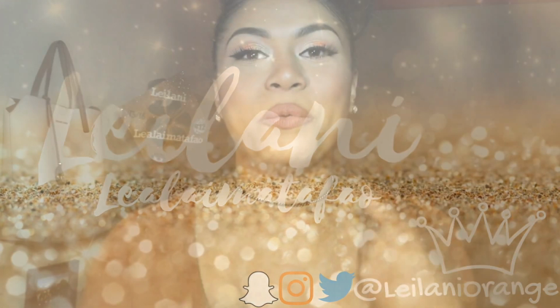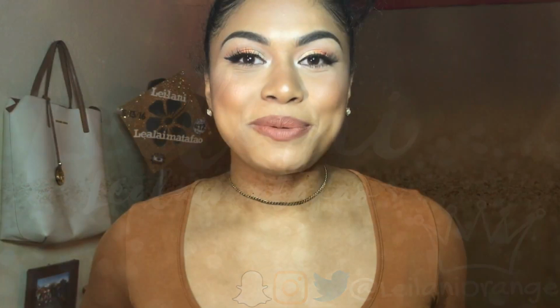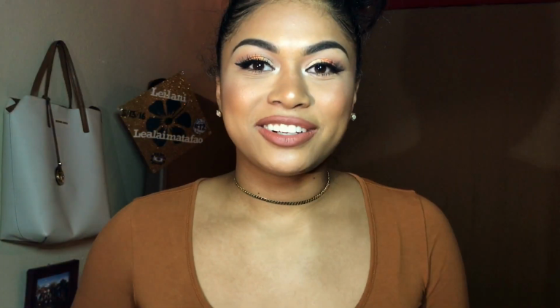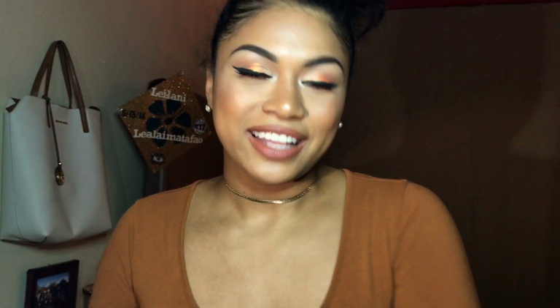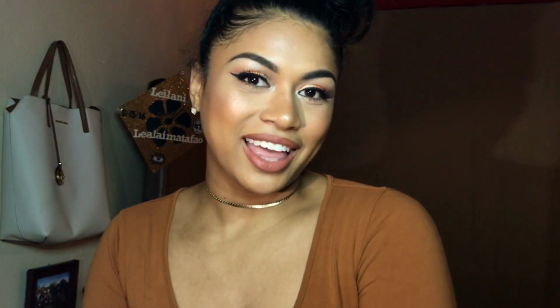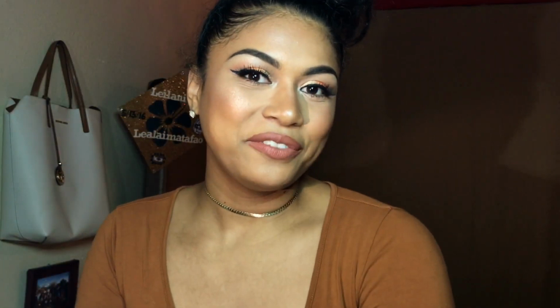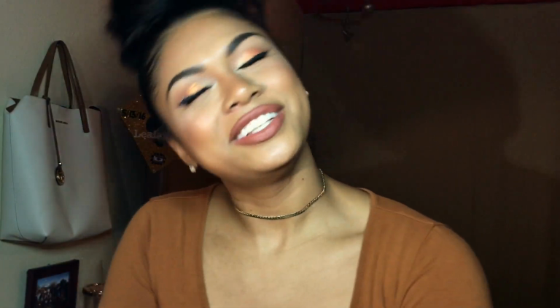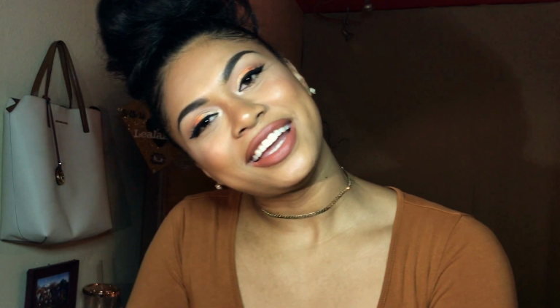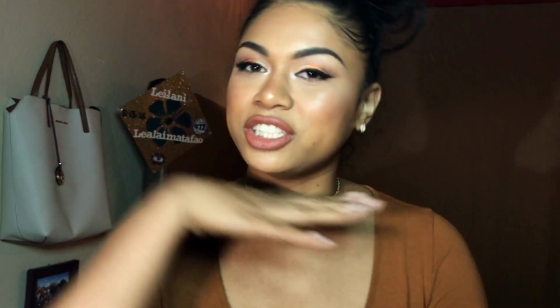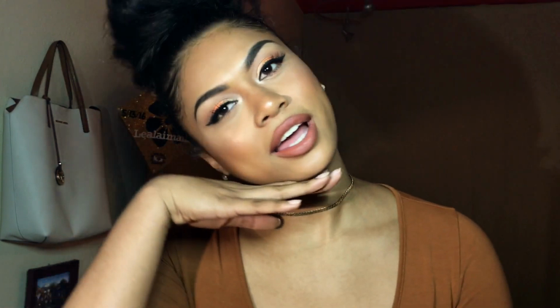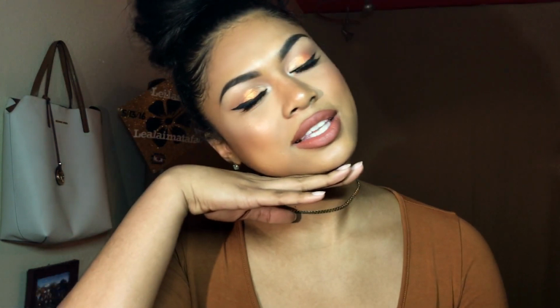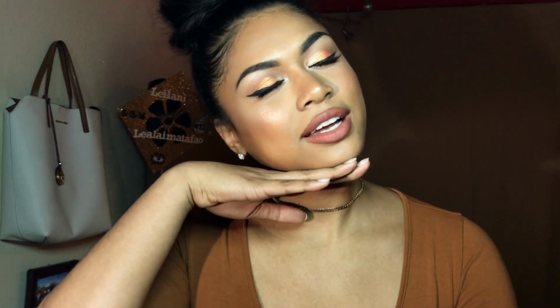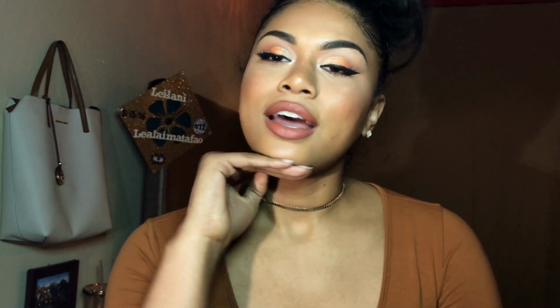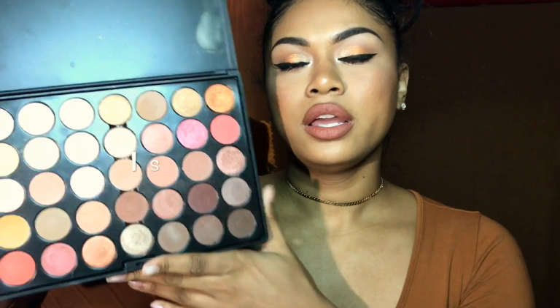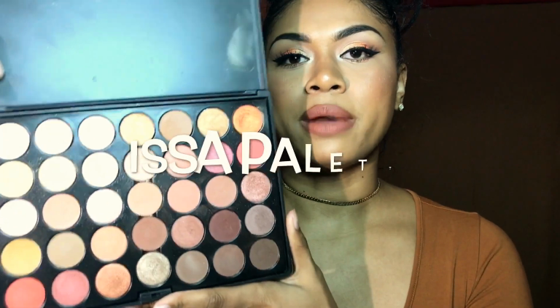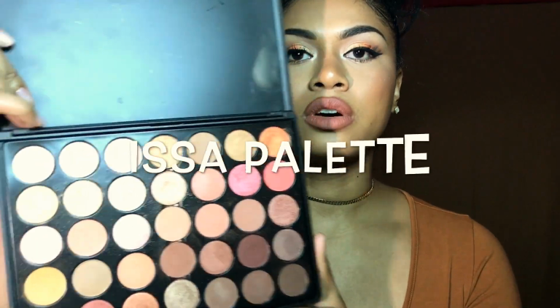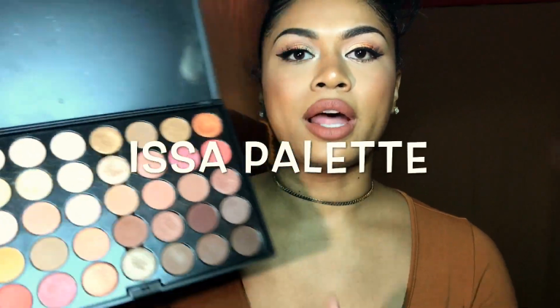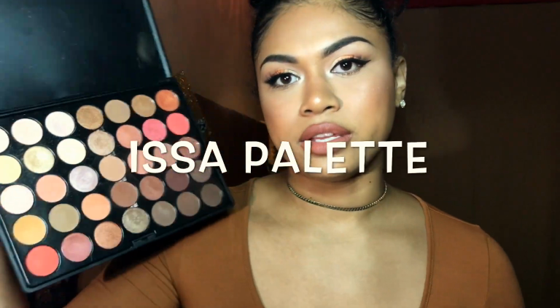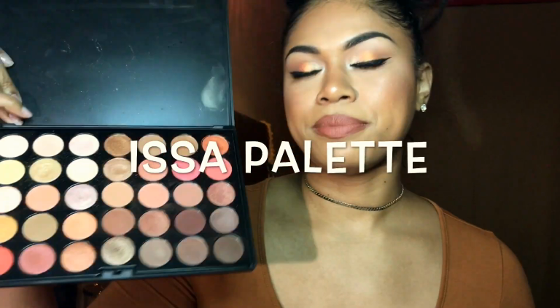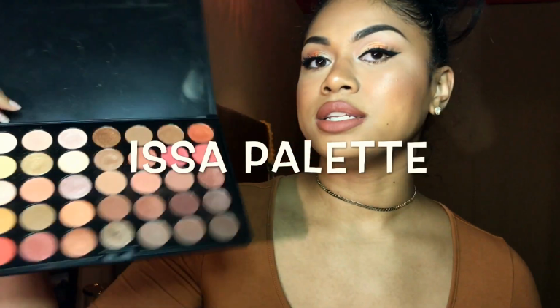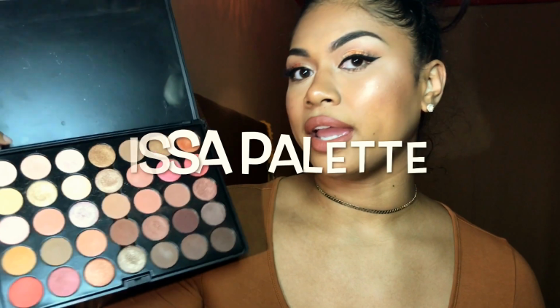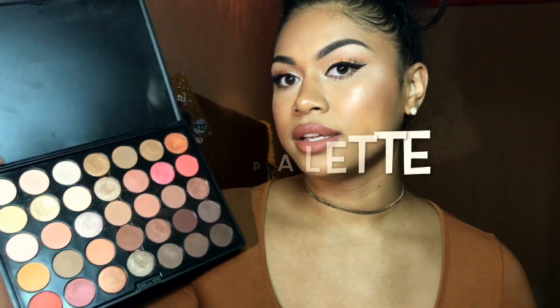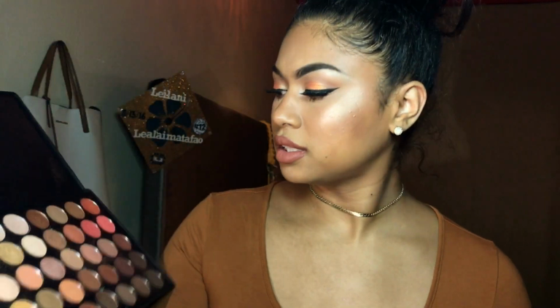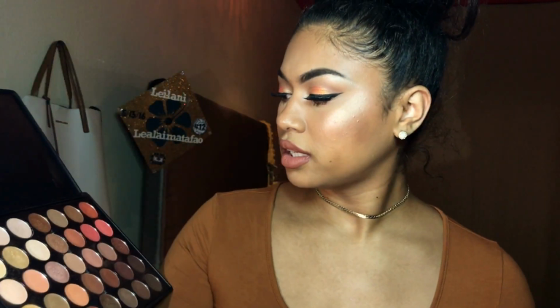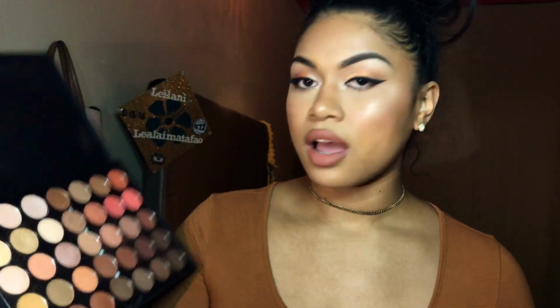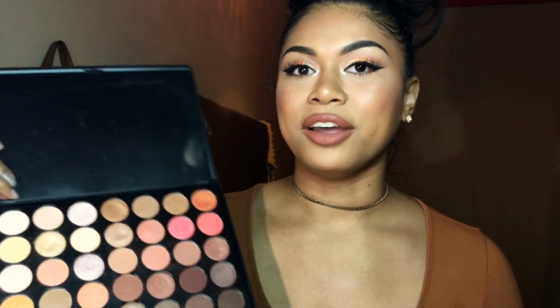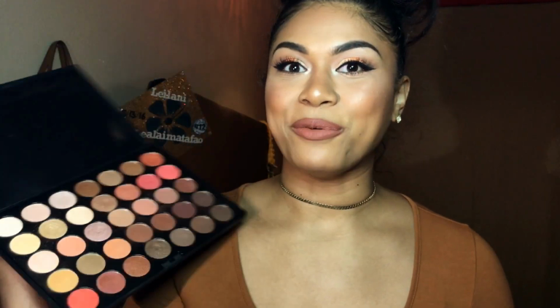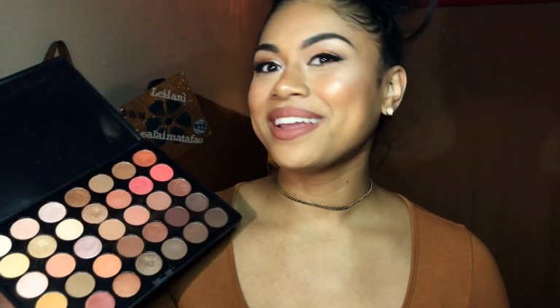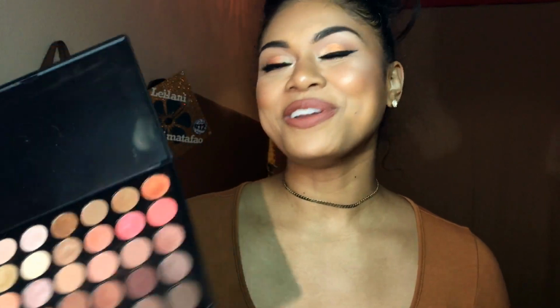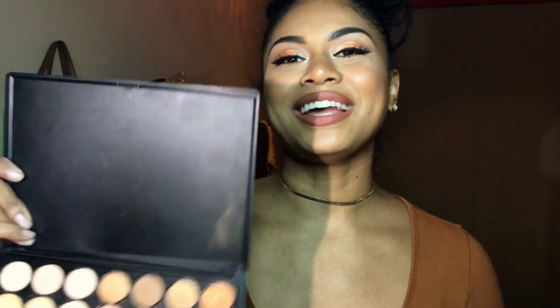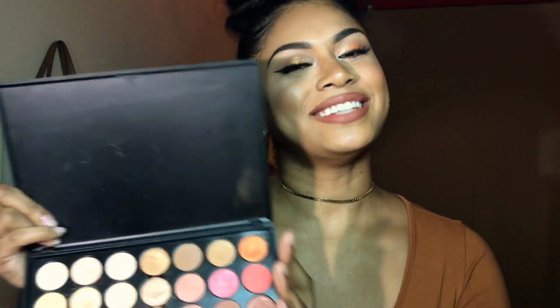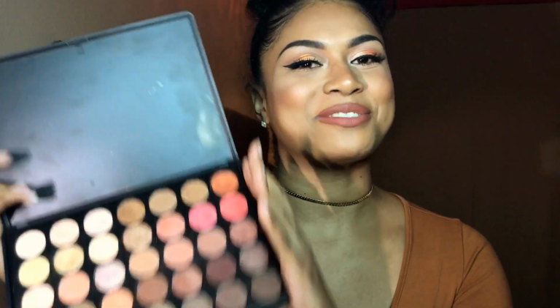Welcome to my channel, thank you for tuning in. I'm going to show you how I got this look. It's my rose gold palette — I used this palette today. I will be giving one away, not this one of course, but I got another one.